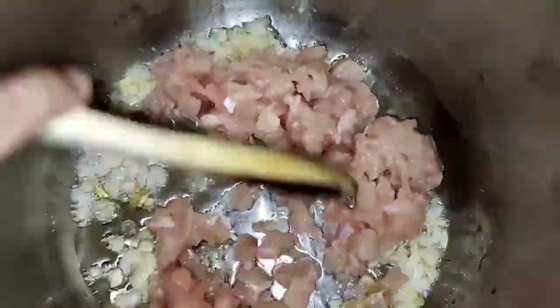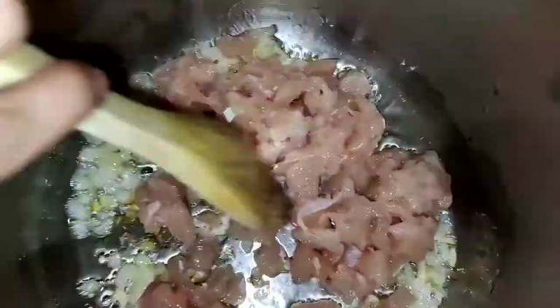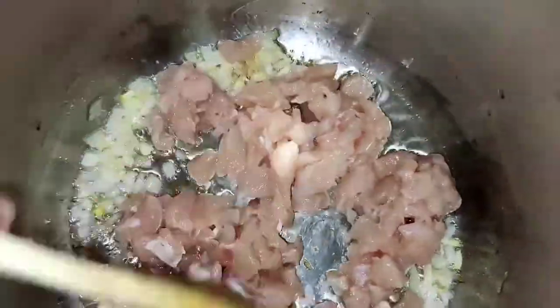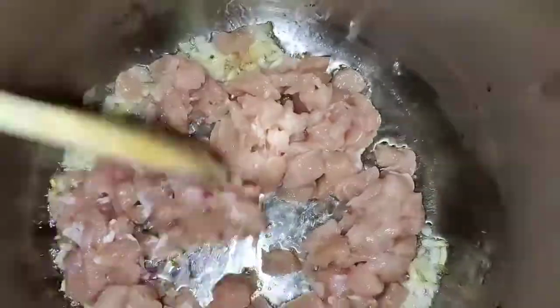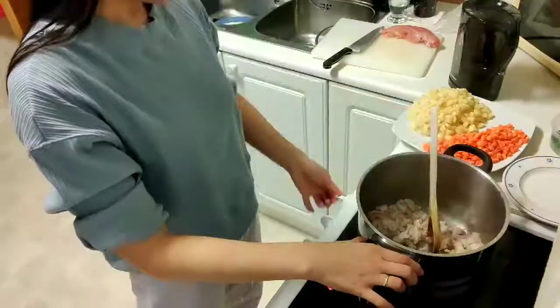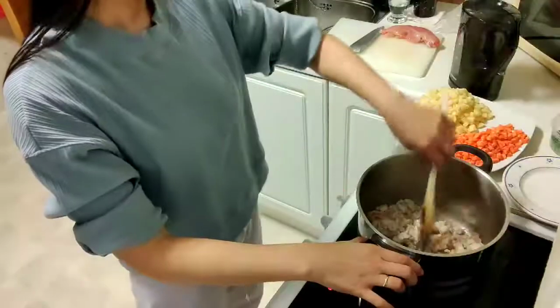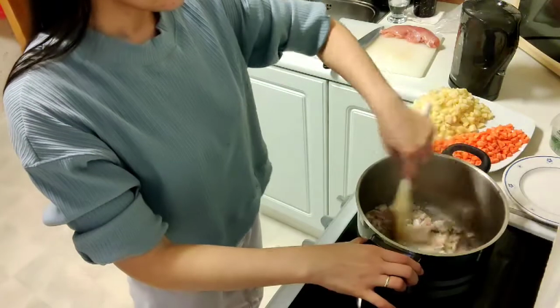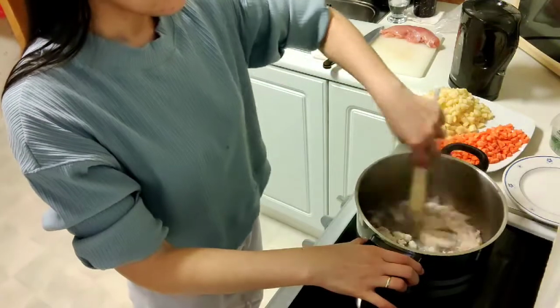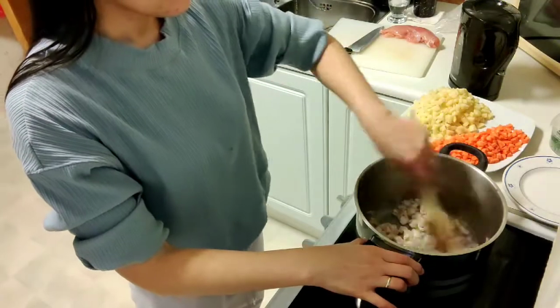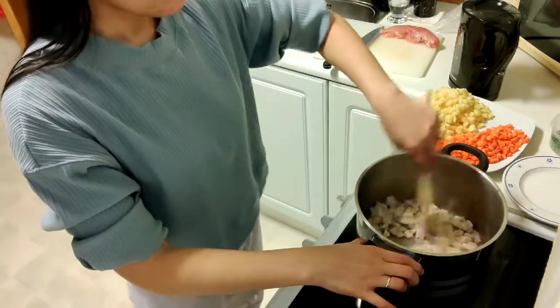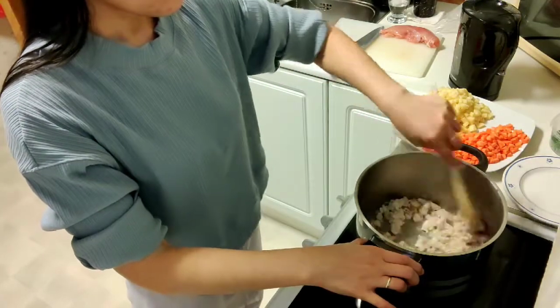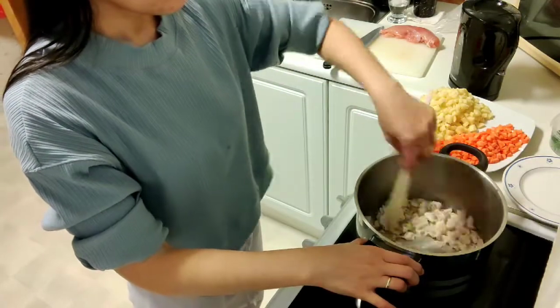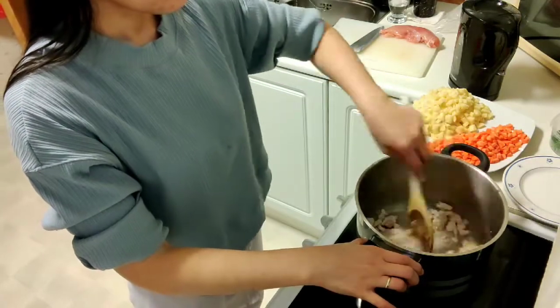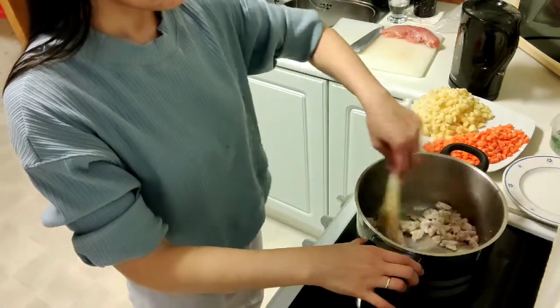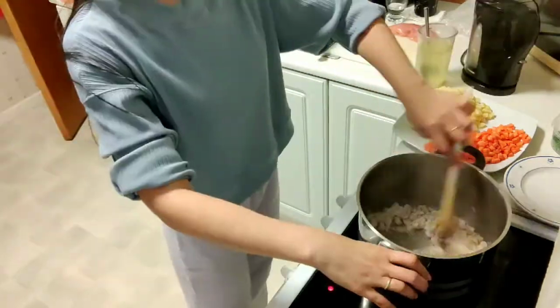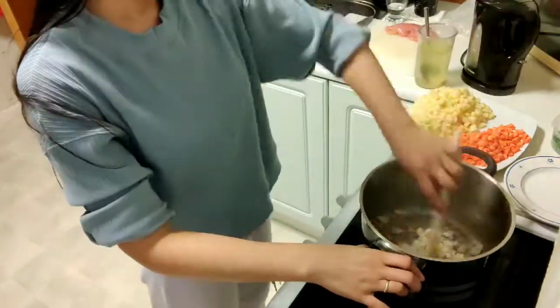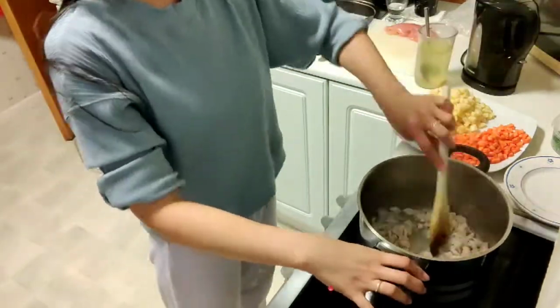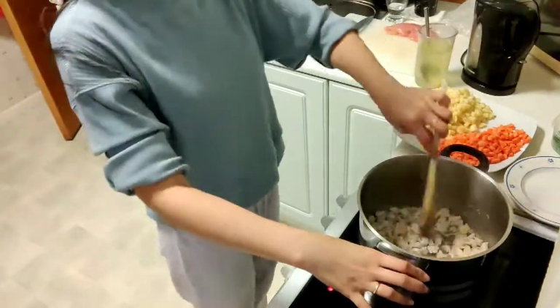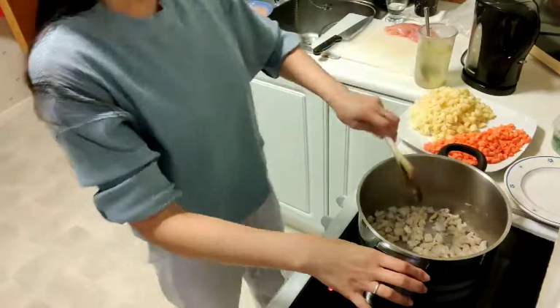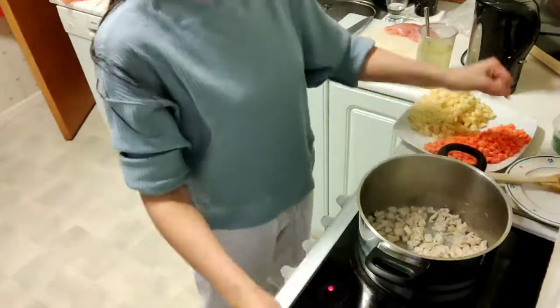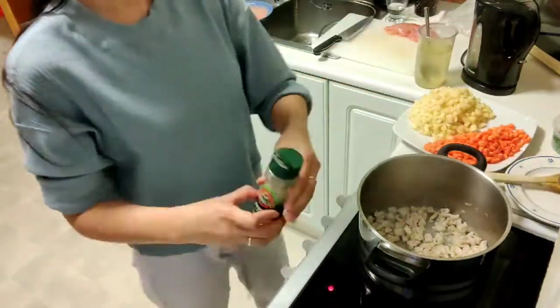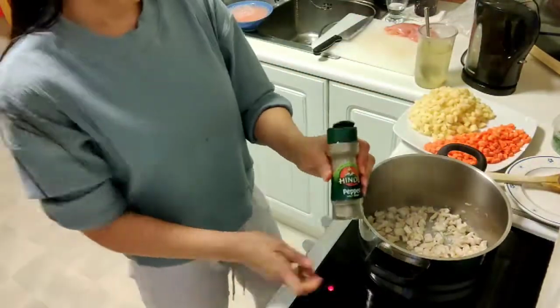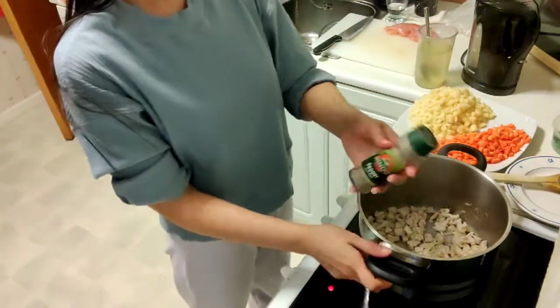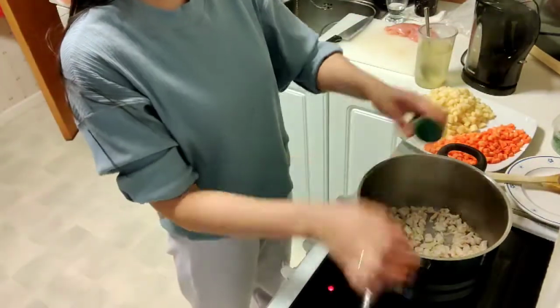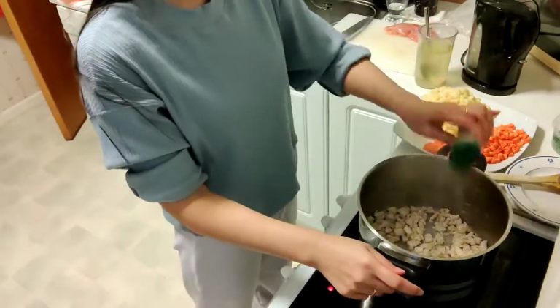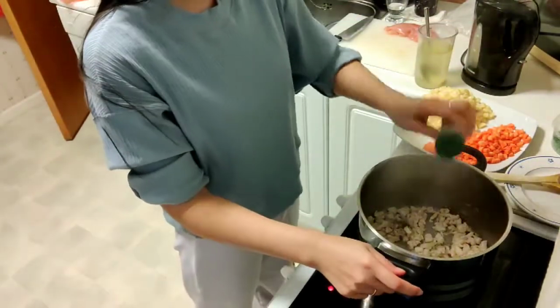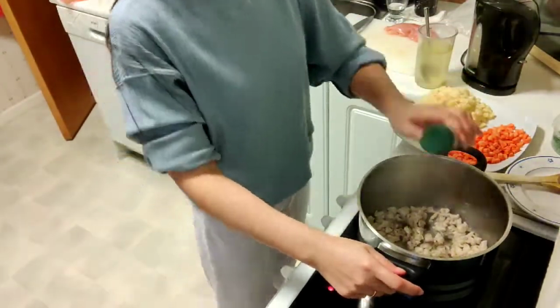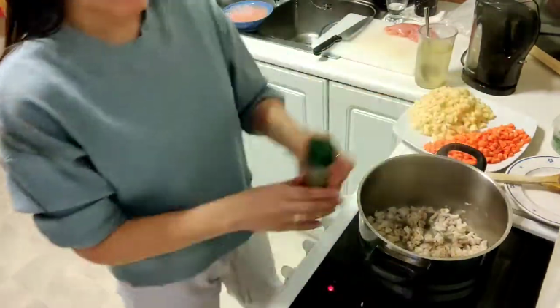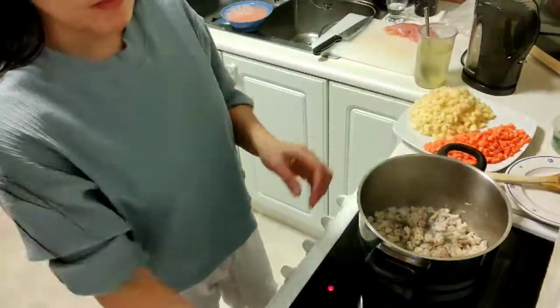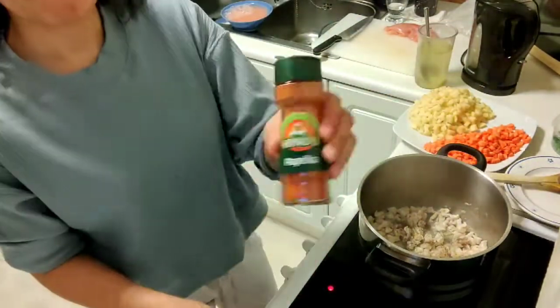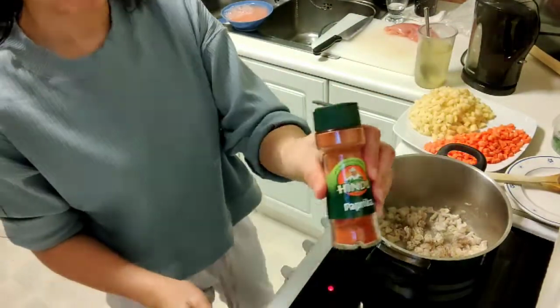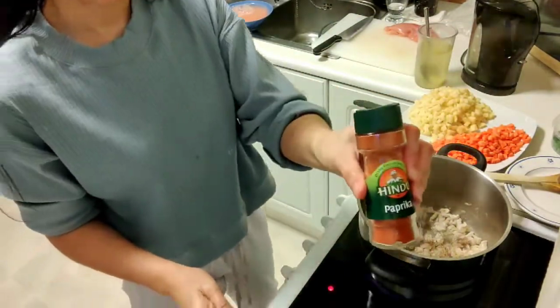Mix them all together before adding the seasonings. Let the chicken cook first for about one minute. And now it's ready to add the seasonings — first is pepper.